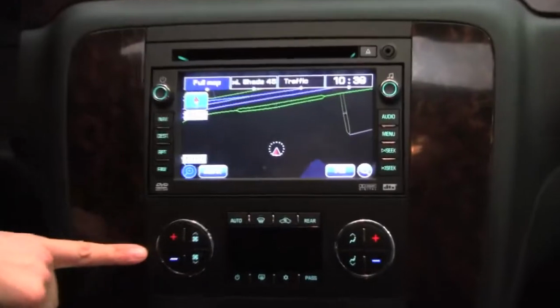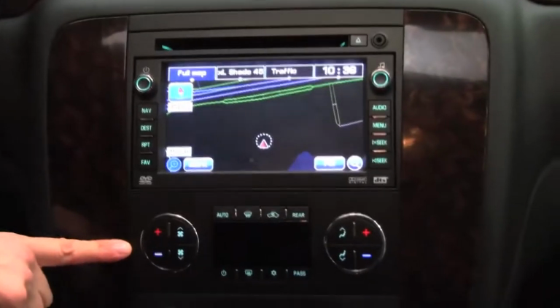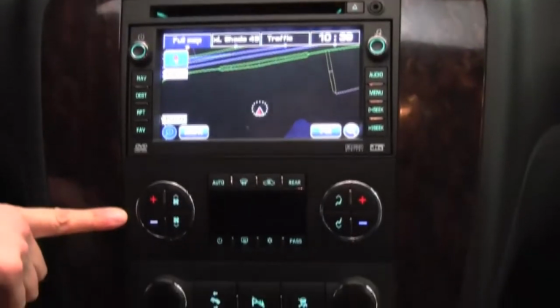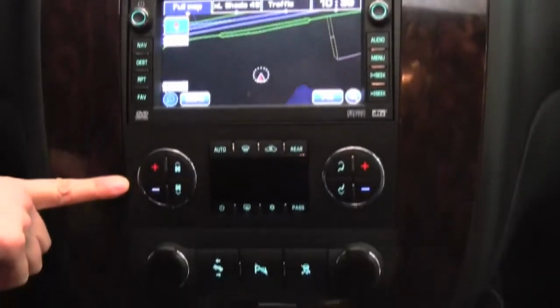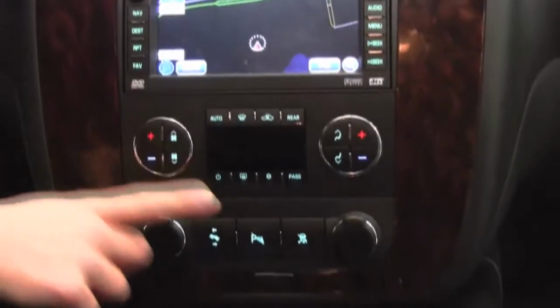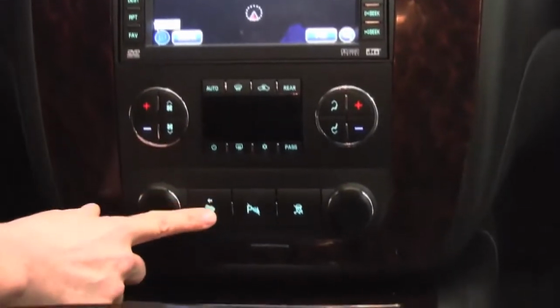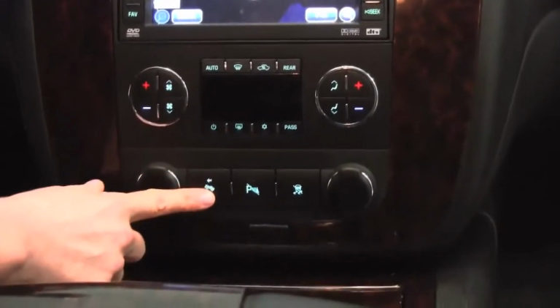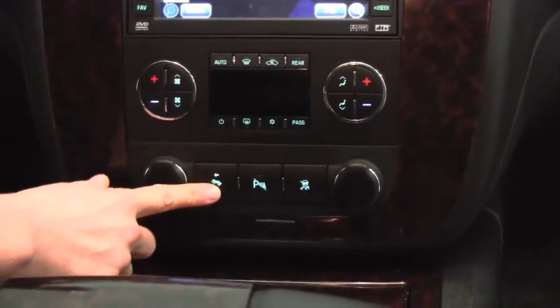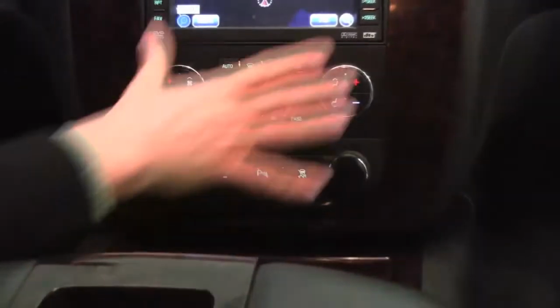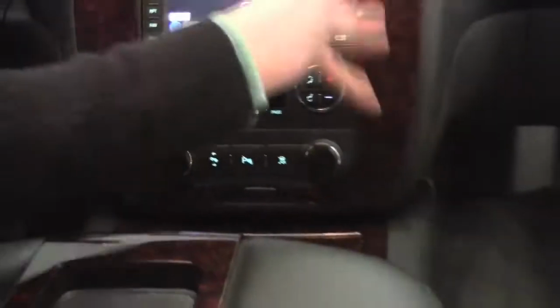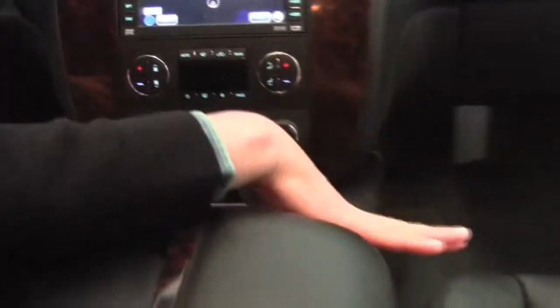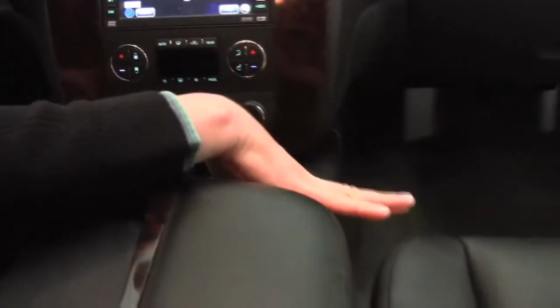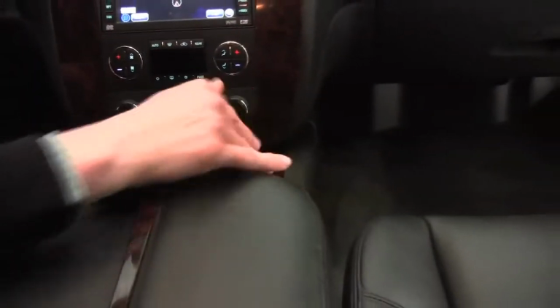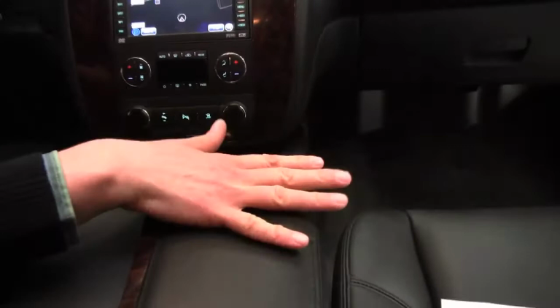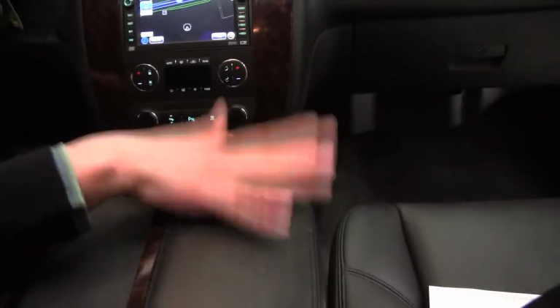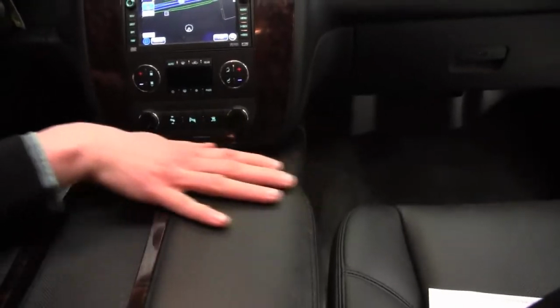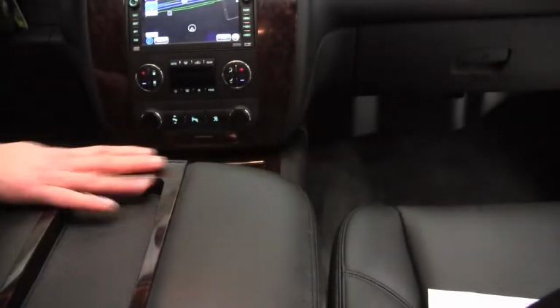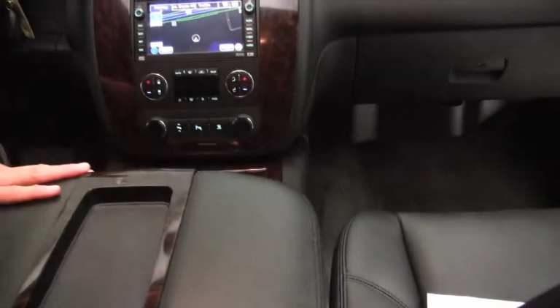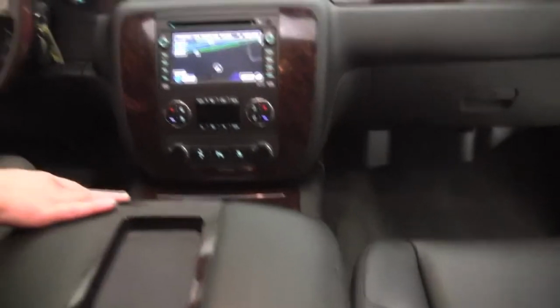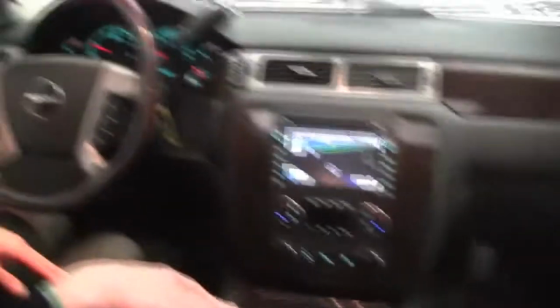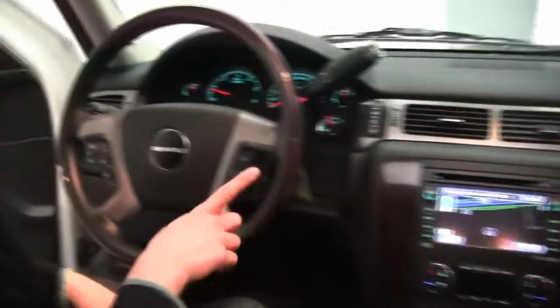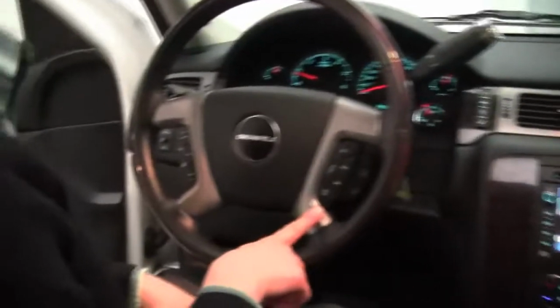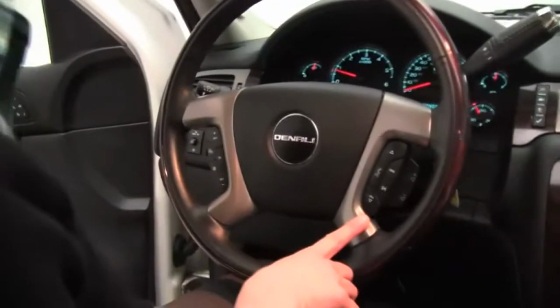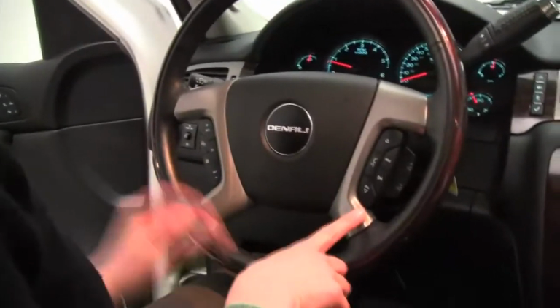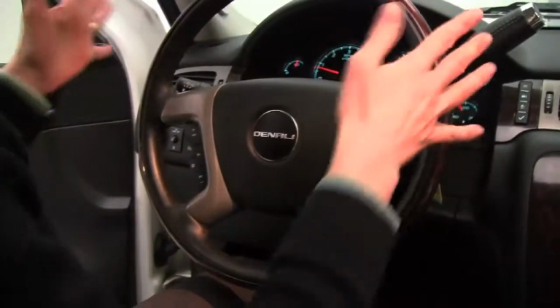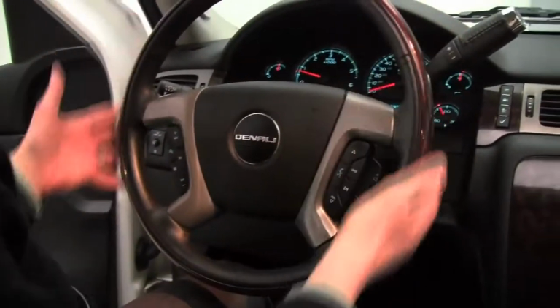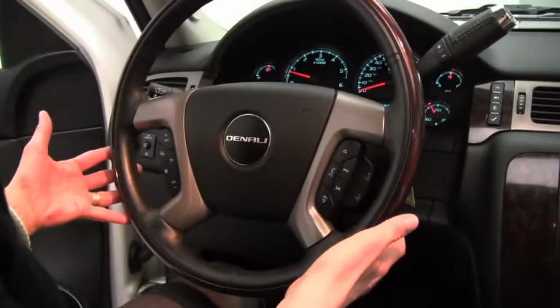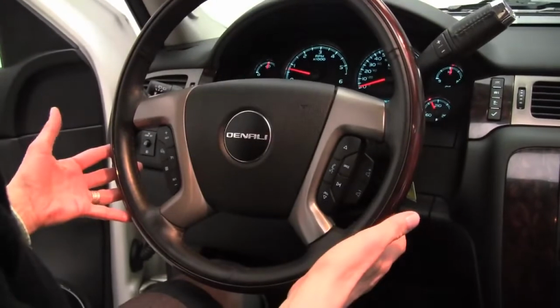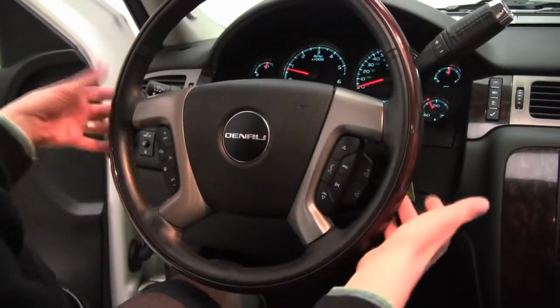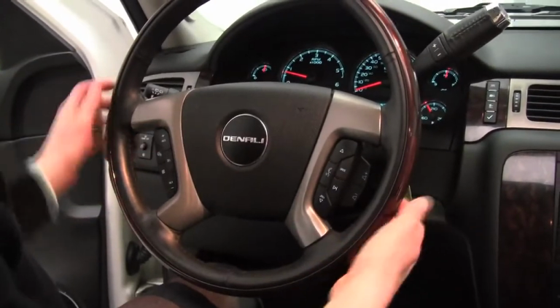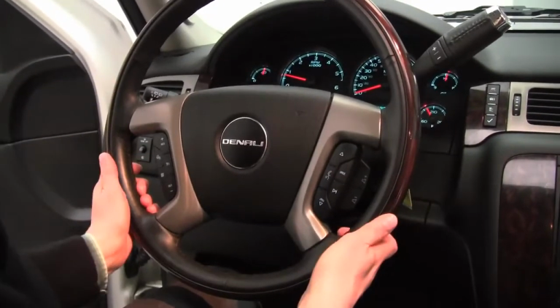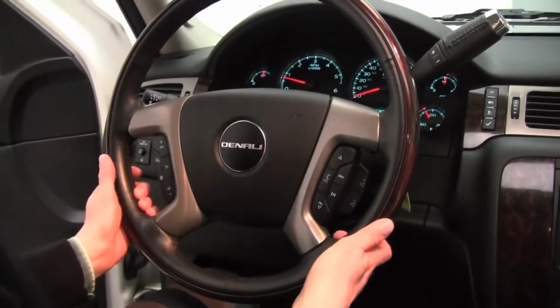Dual zone climate control, power adjustable pedal, gorgeous wood trim — this is just beautiful. This console is so great. Bluetooth capabilities, heated steering wheel, steering wheel mounted audio controls.